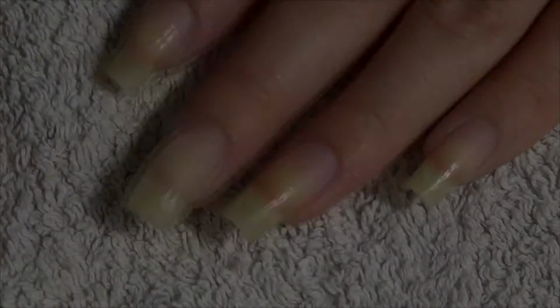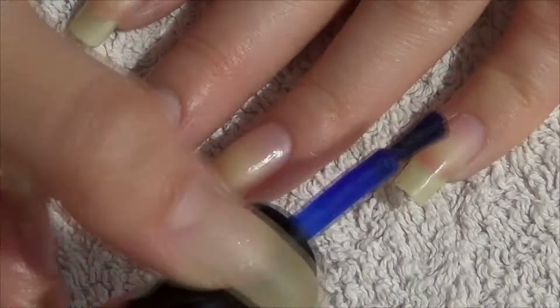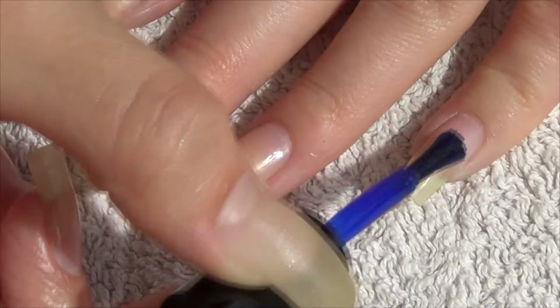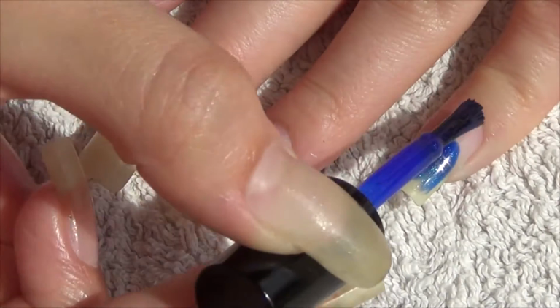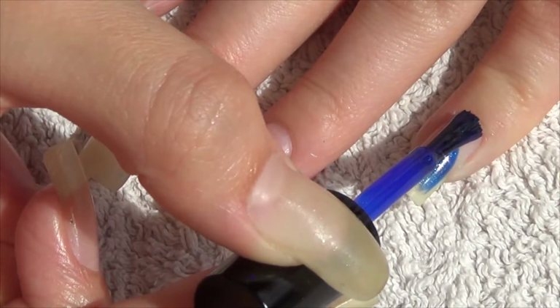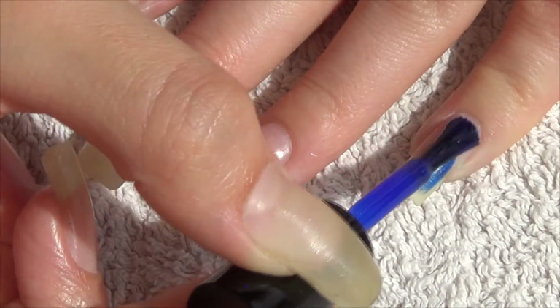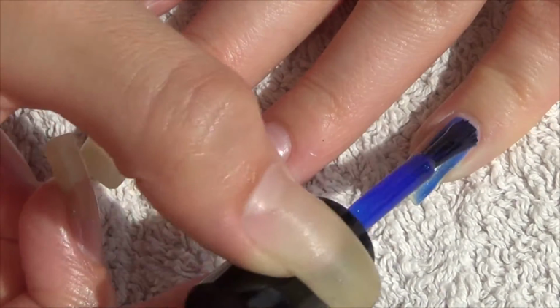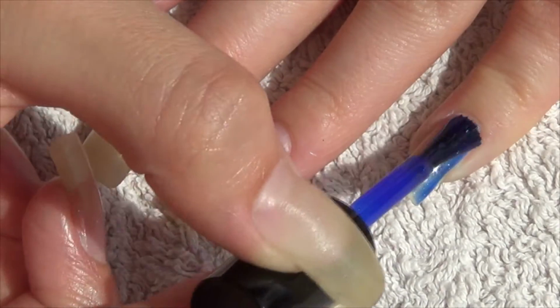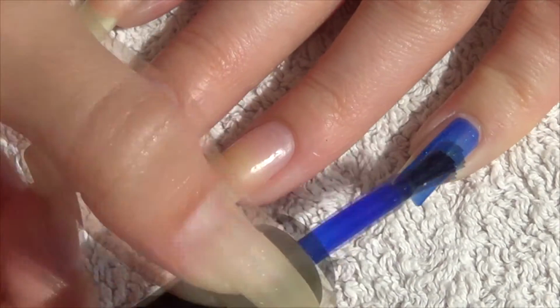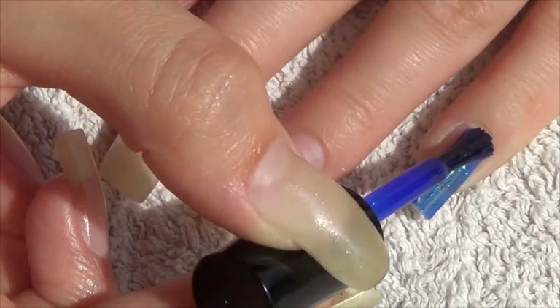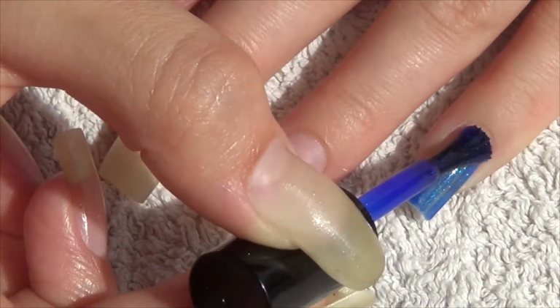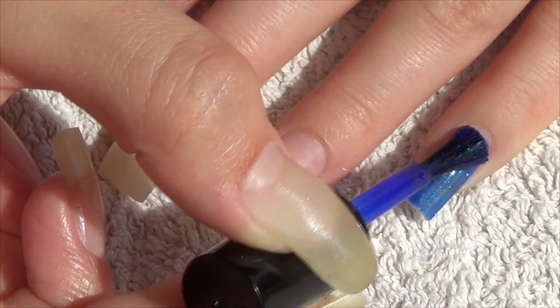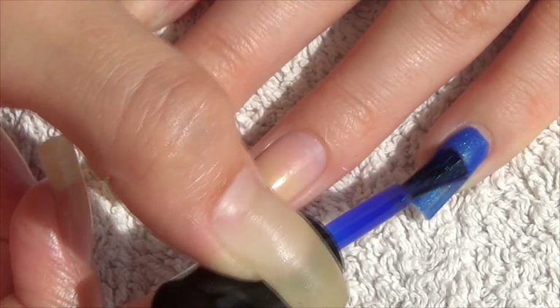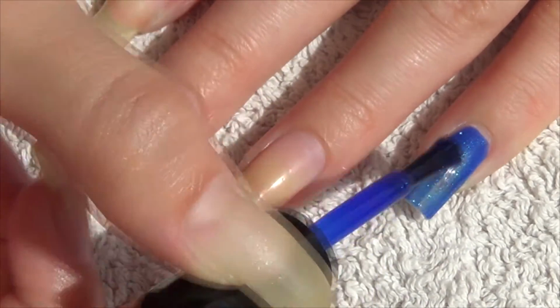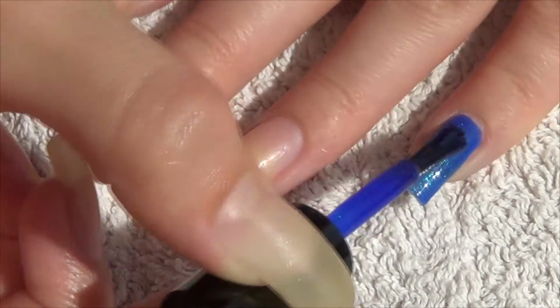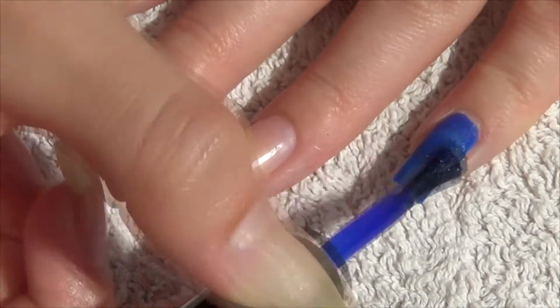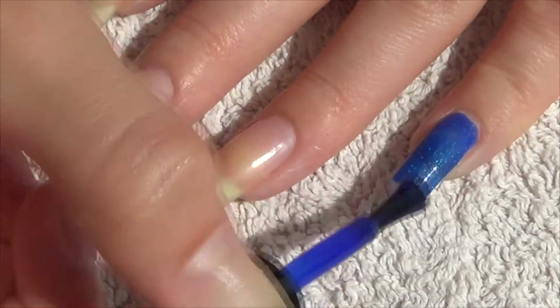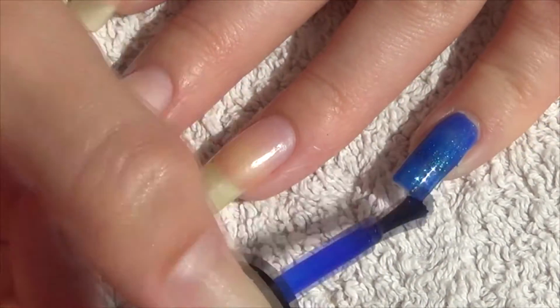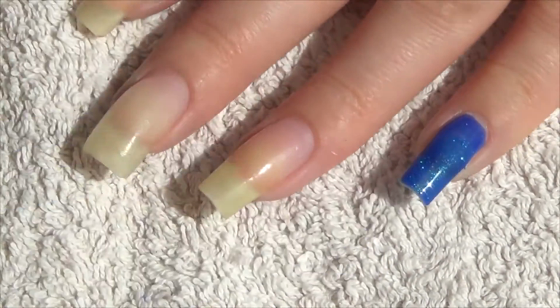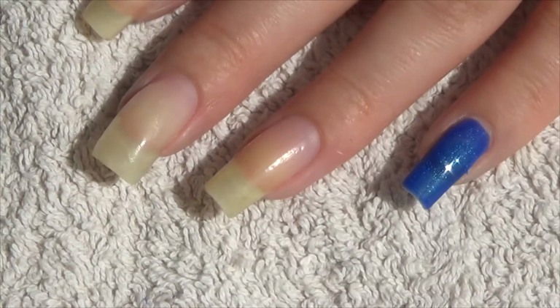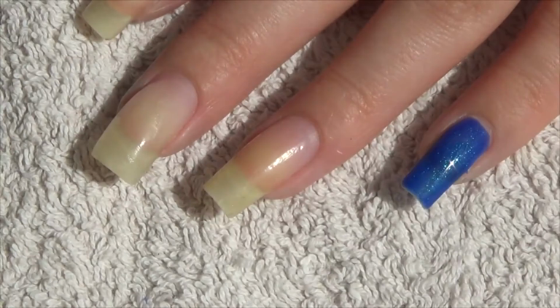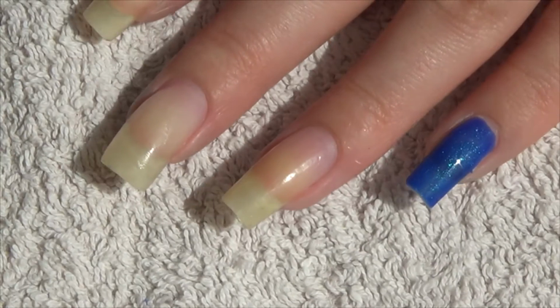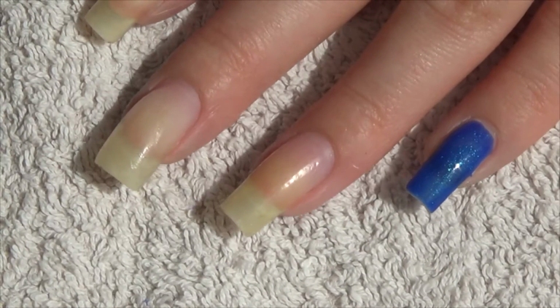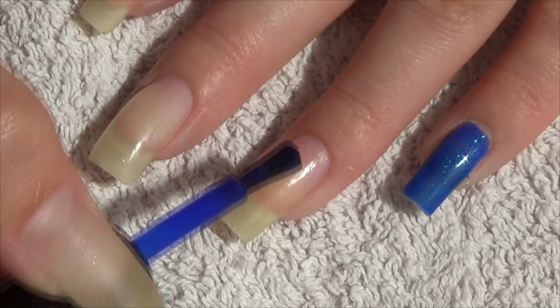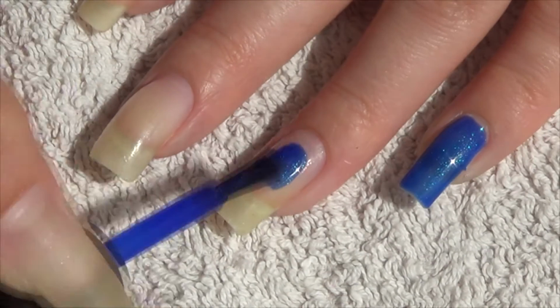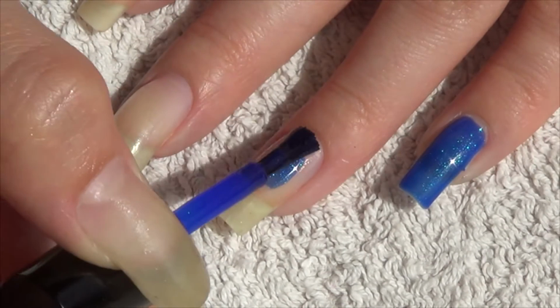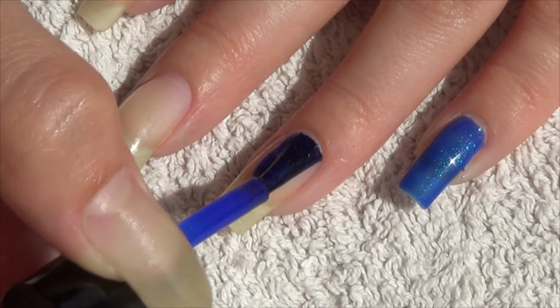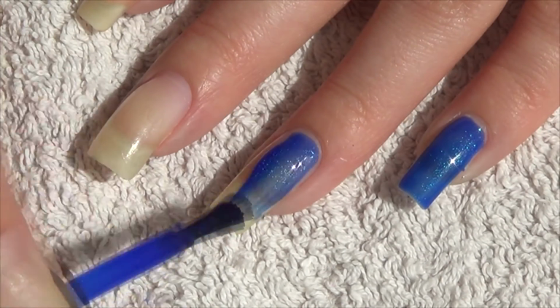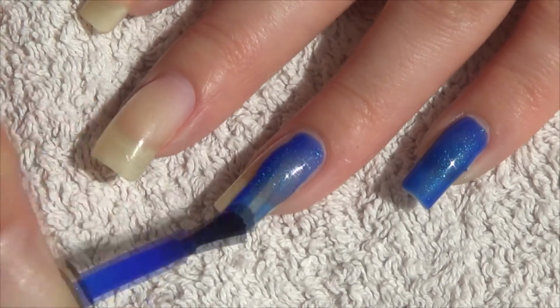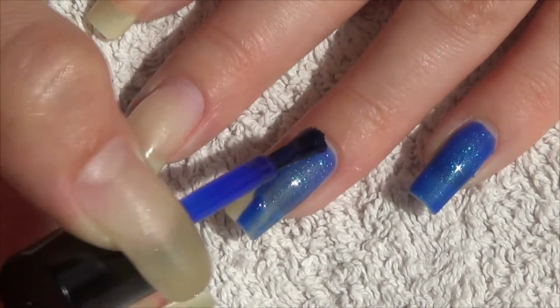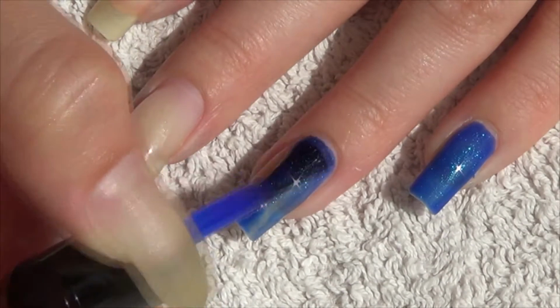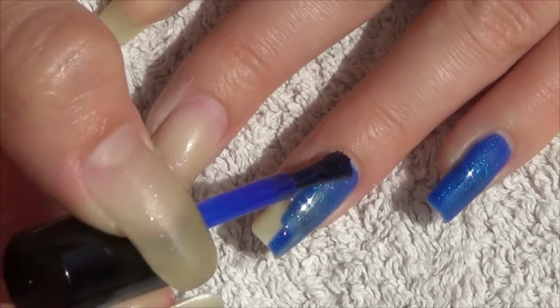Hi guys, so today I have the live swatches from July's Me Box. As usual there were three polishes inside.